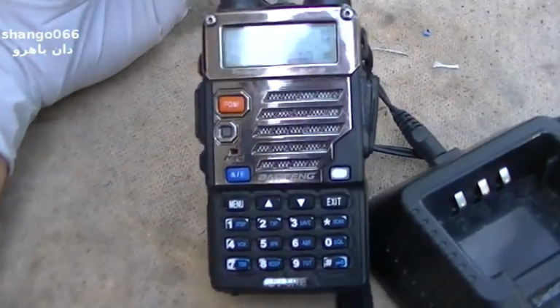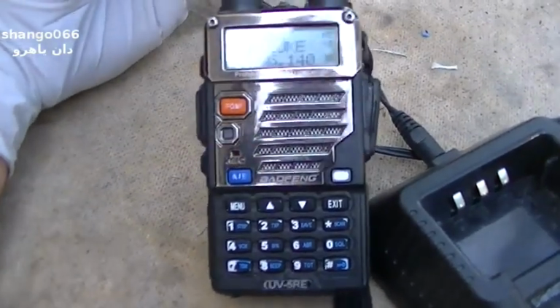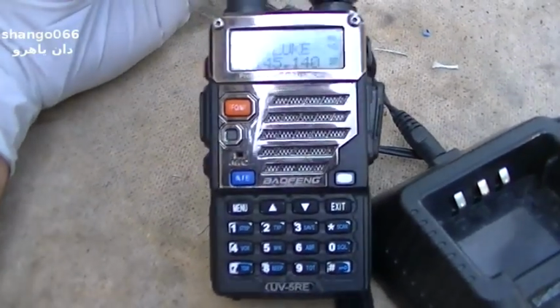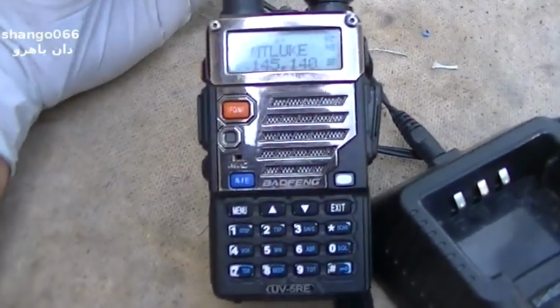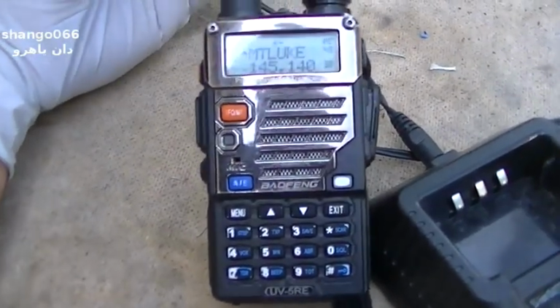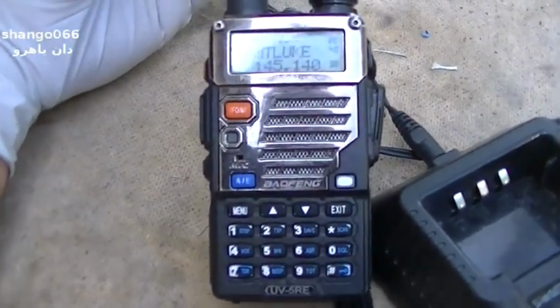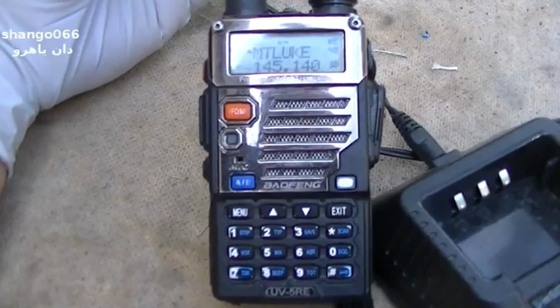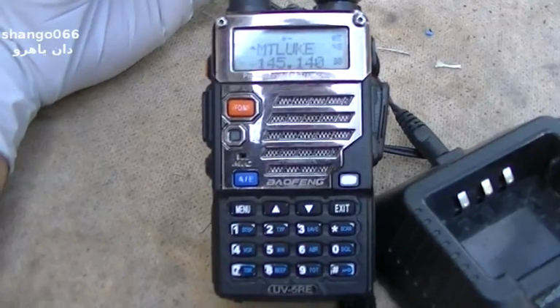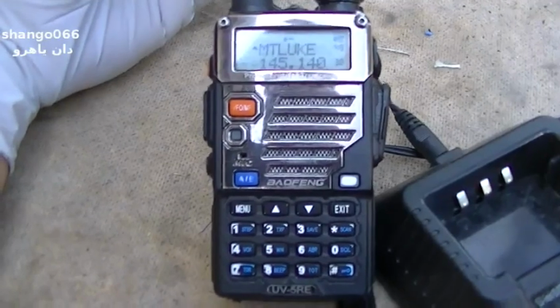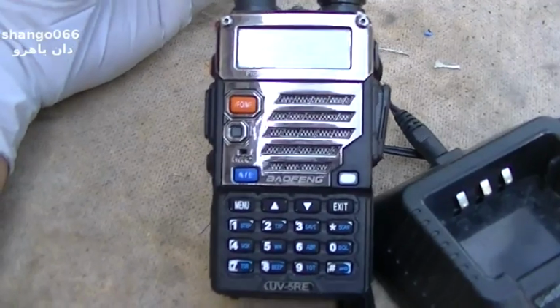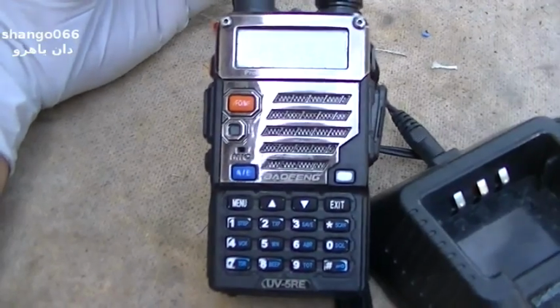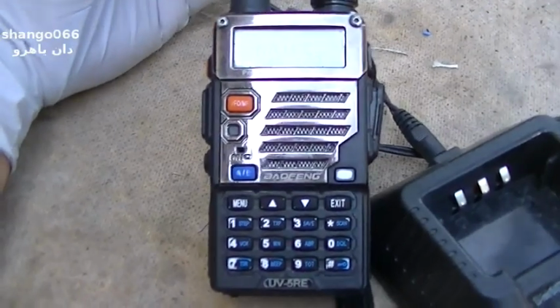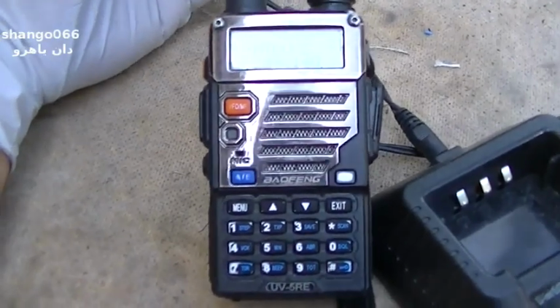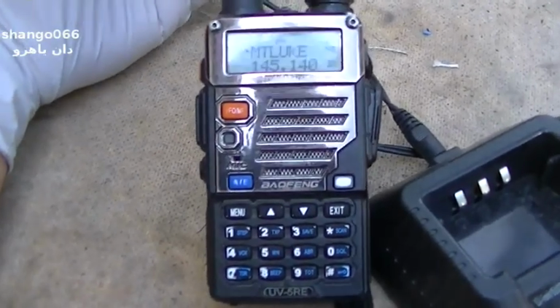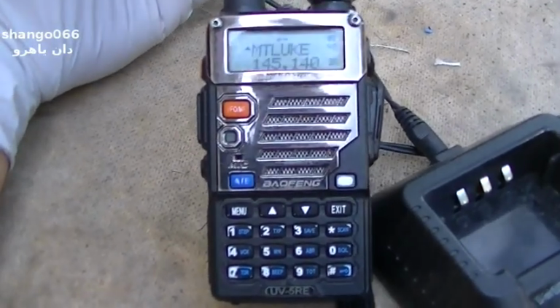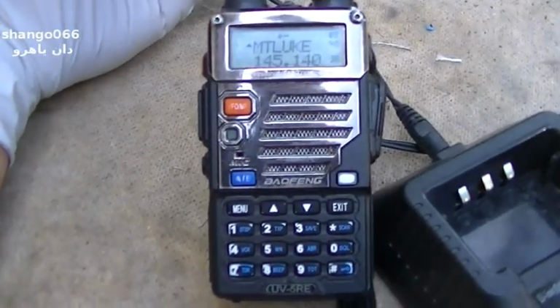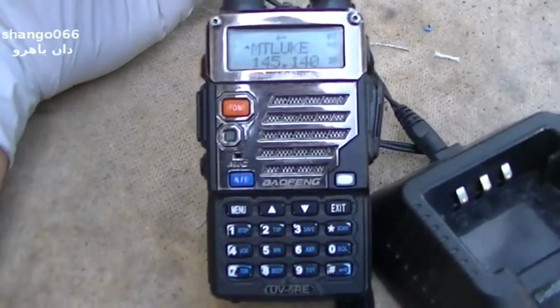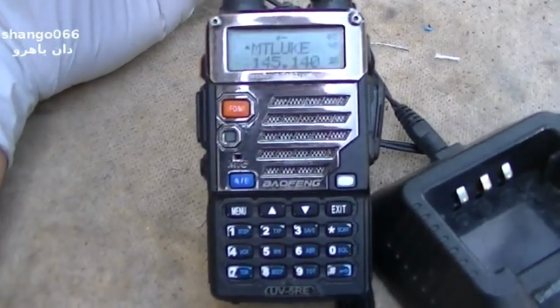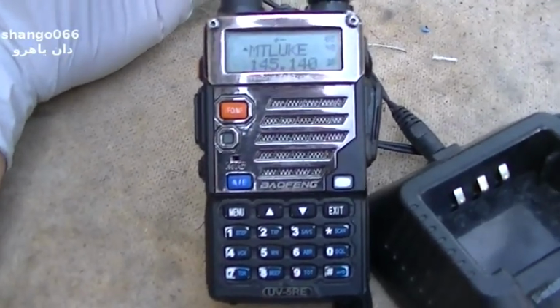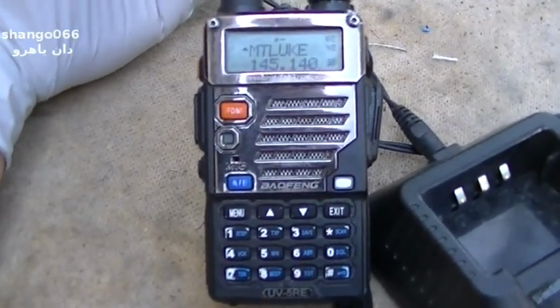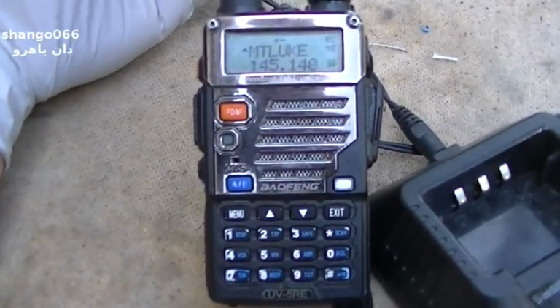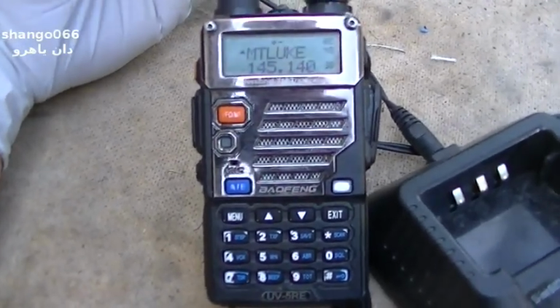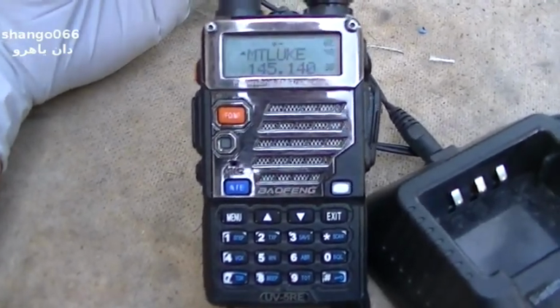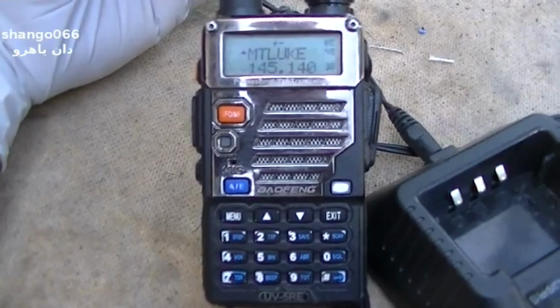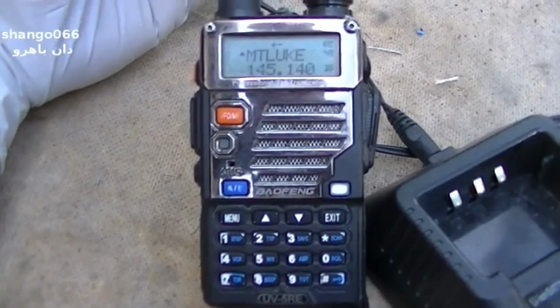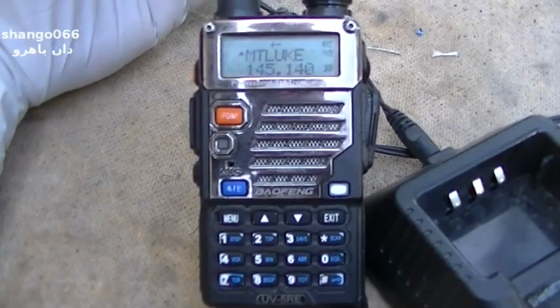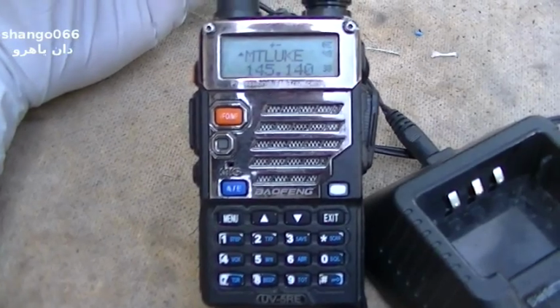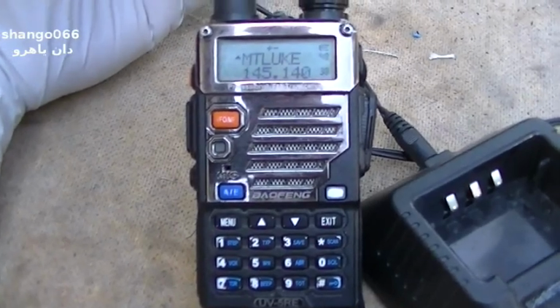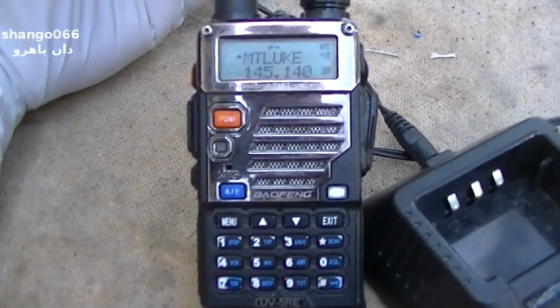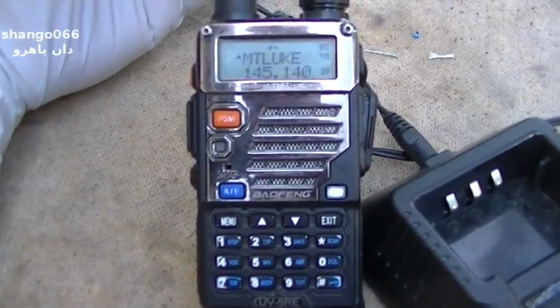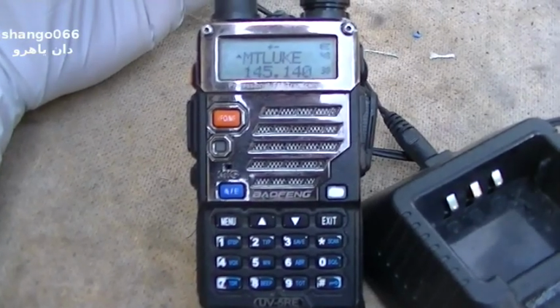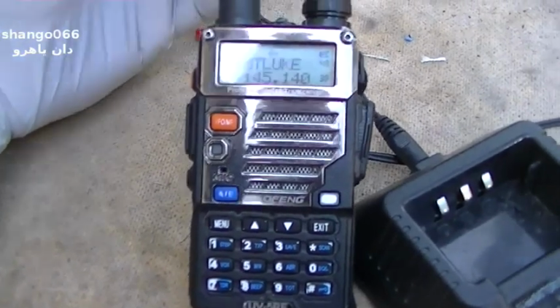But that doesn't seem to stop people from using them there. It's a transceiver, and it also has an FM receiver in it.